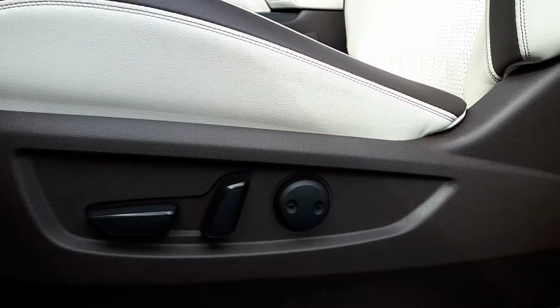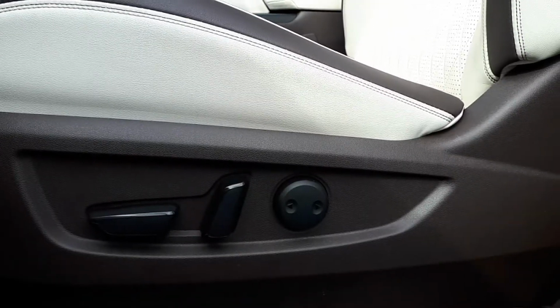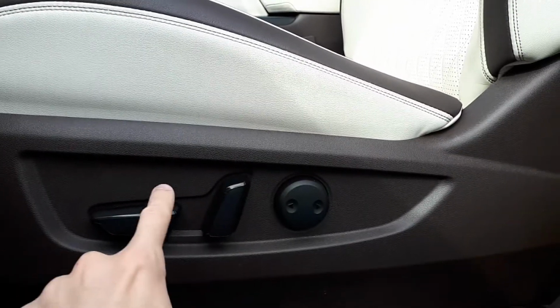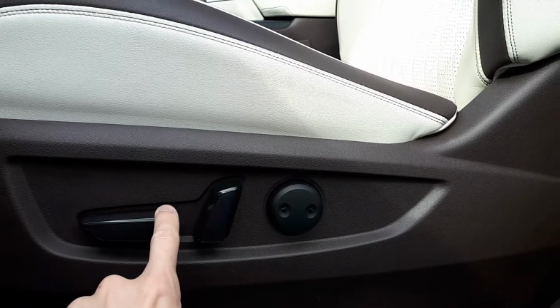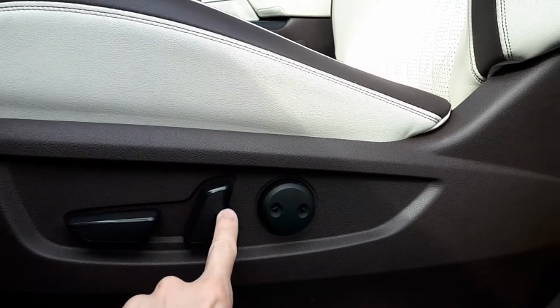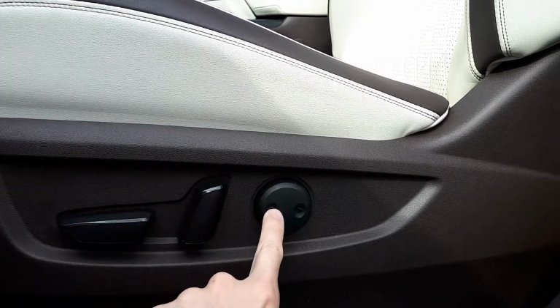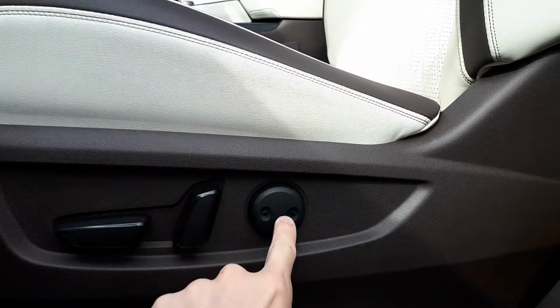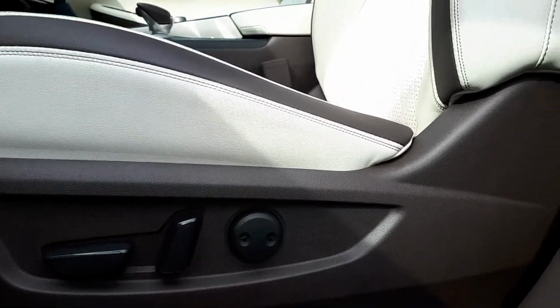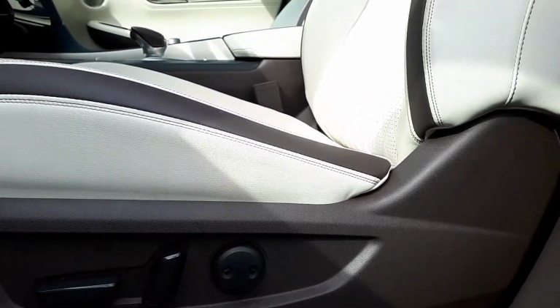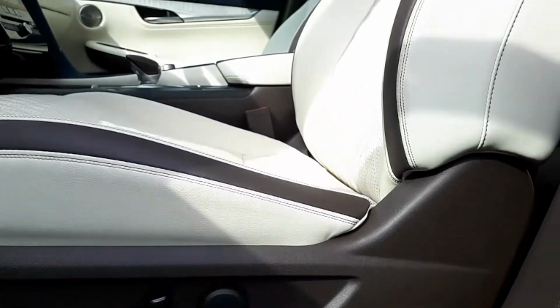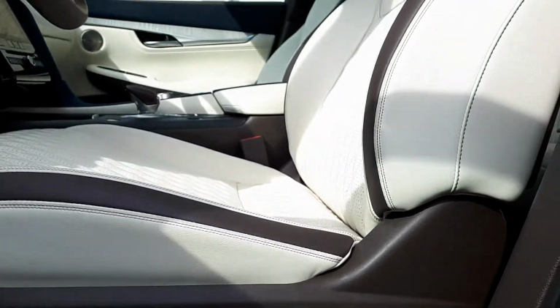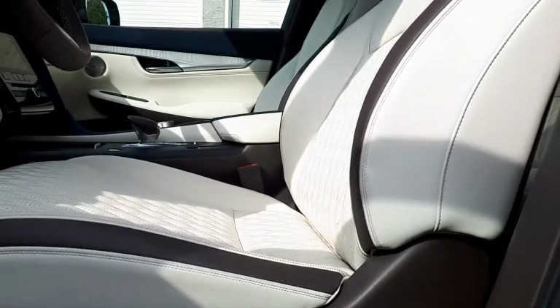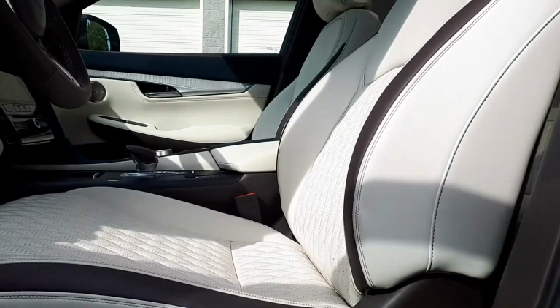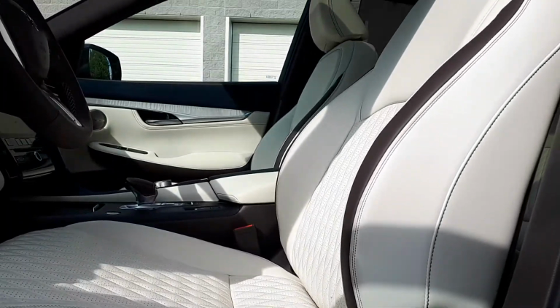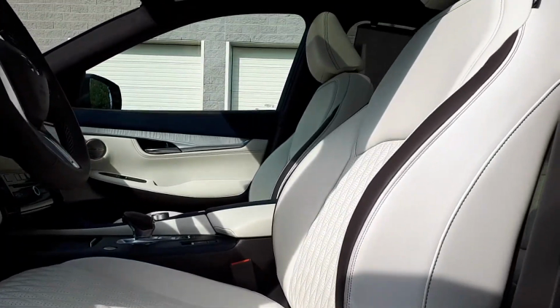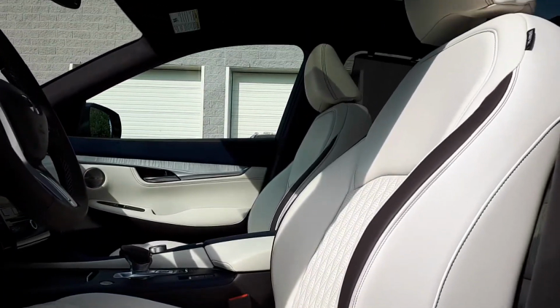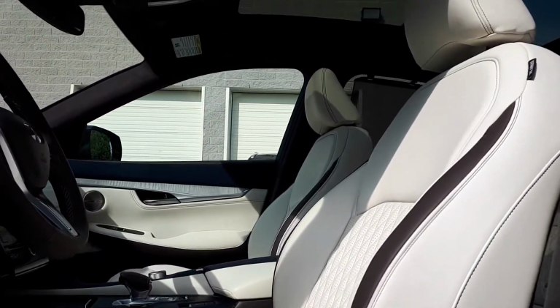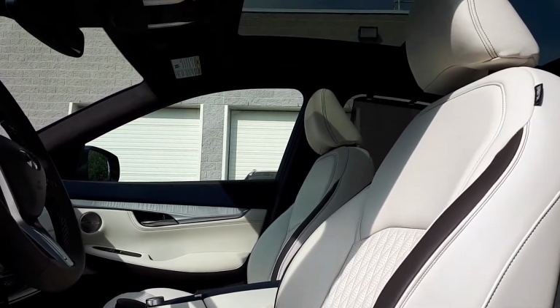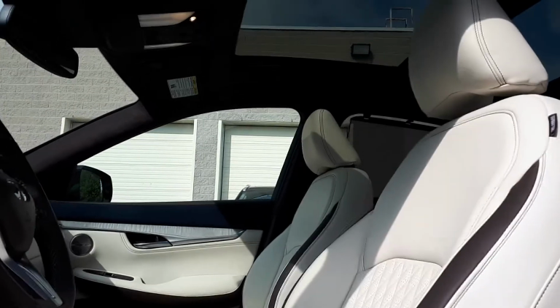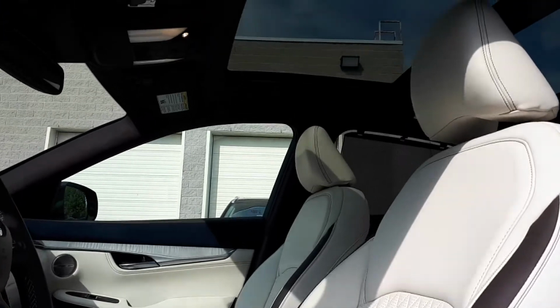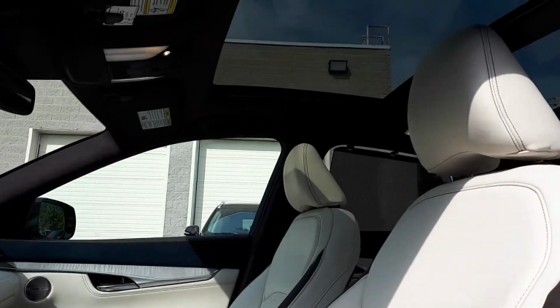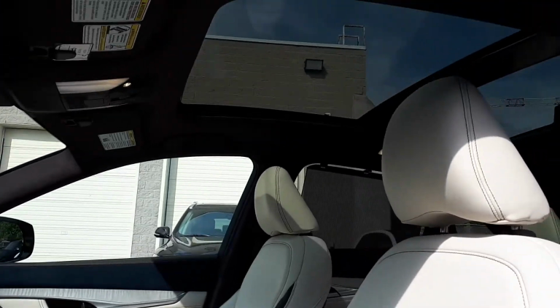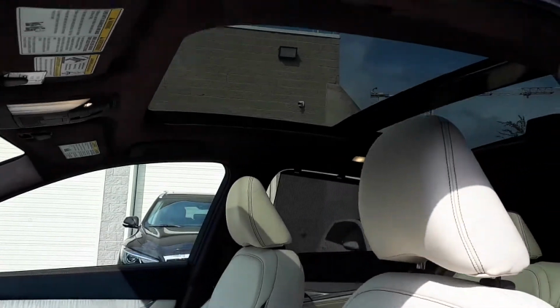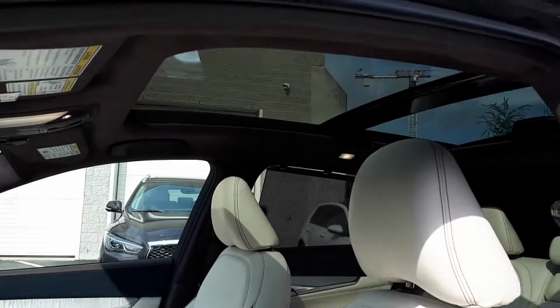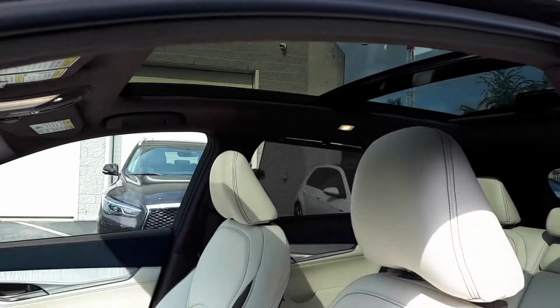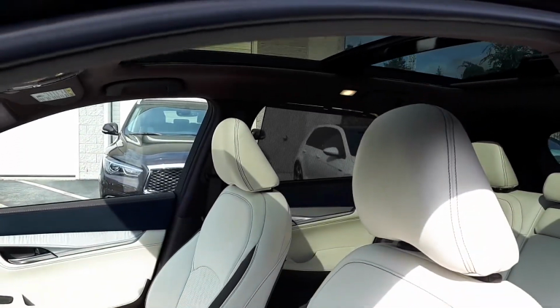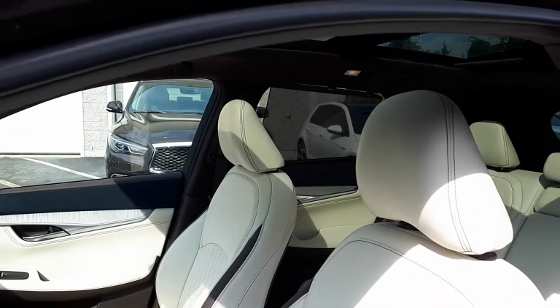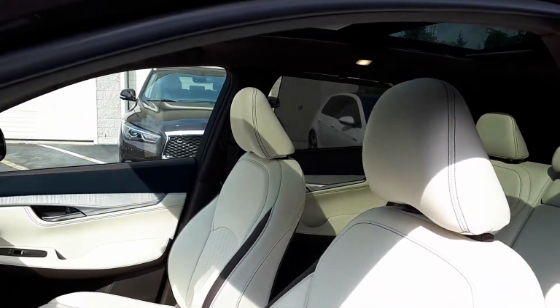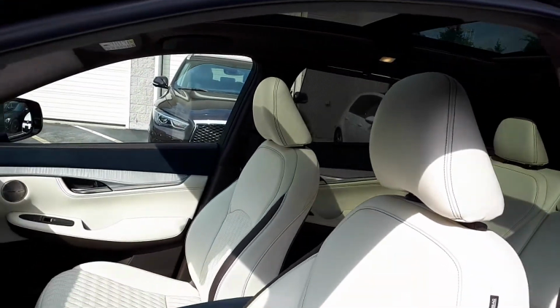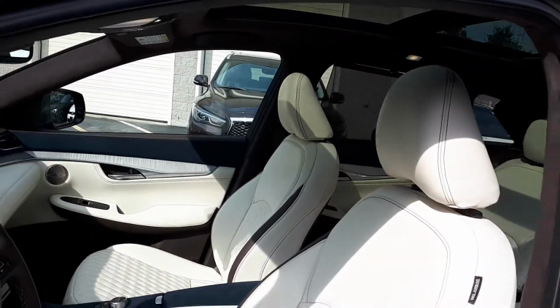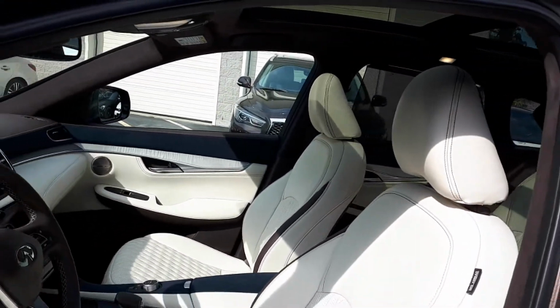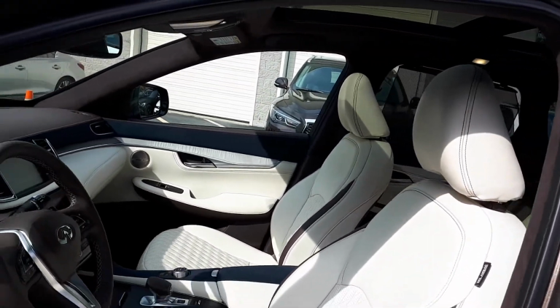There's also power seating and lumbar support, a leather interior, plus a sunroof up top and plenty of space for up to five passengers.